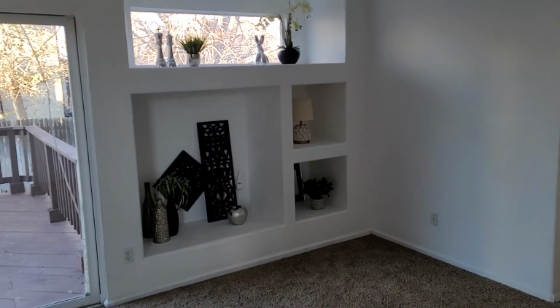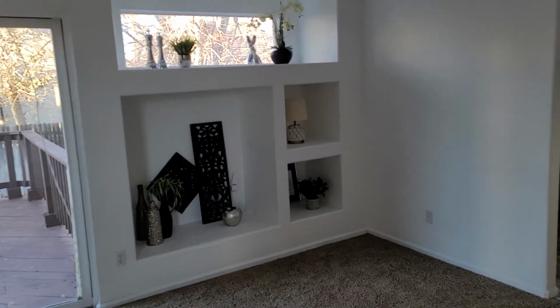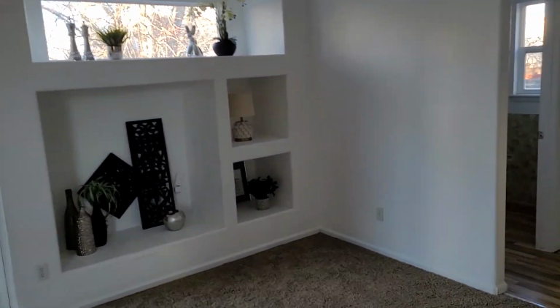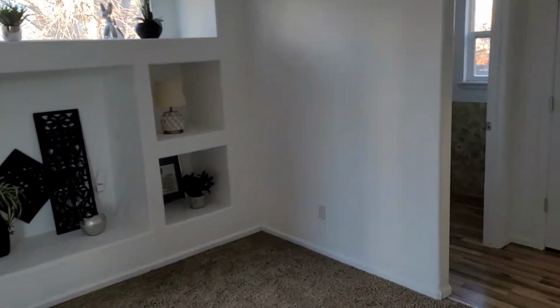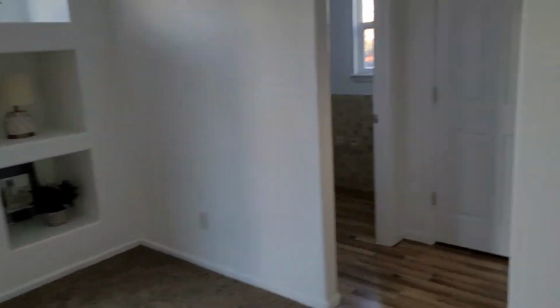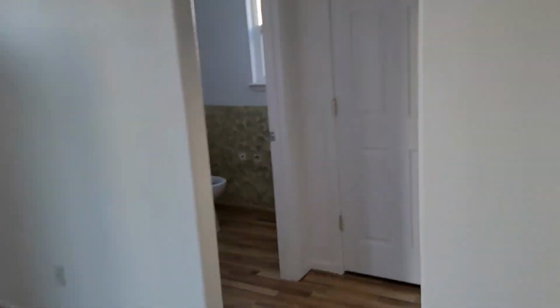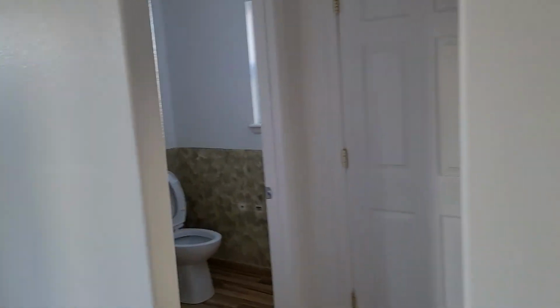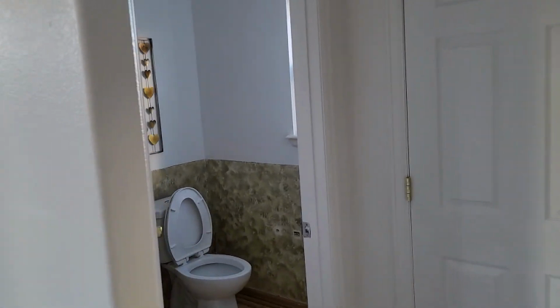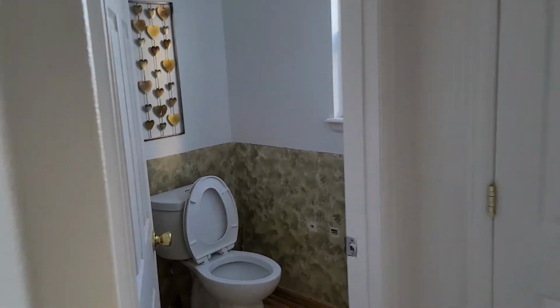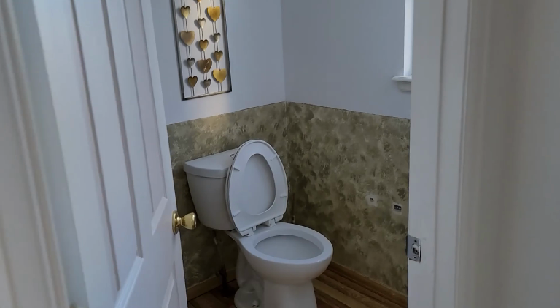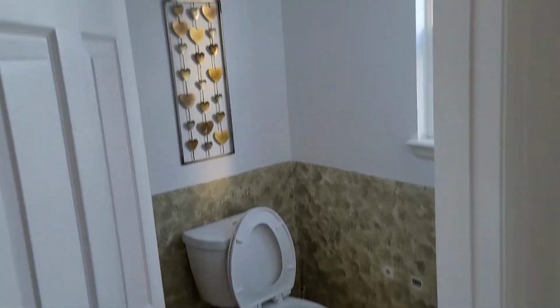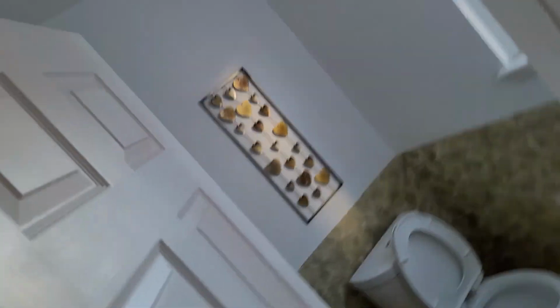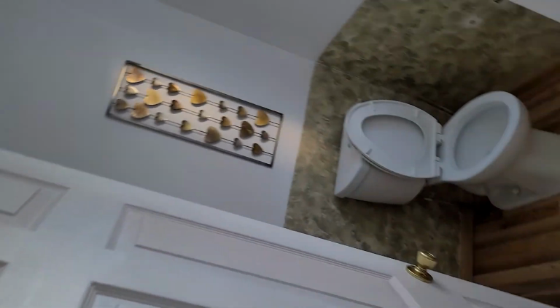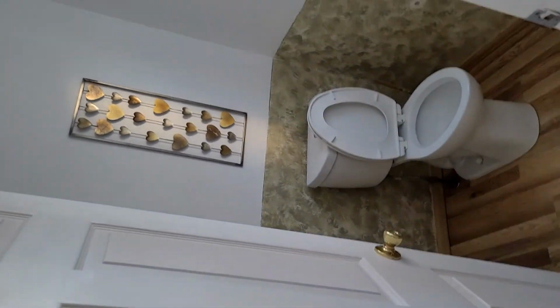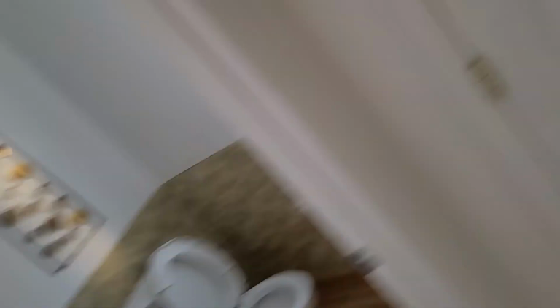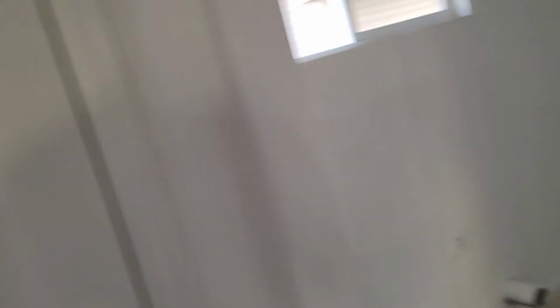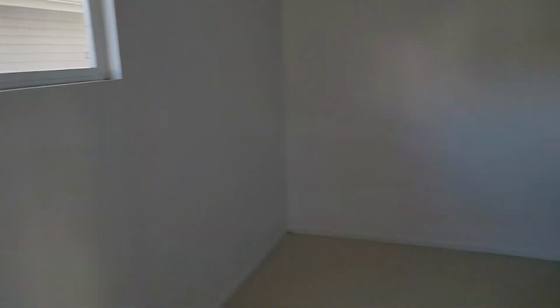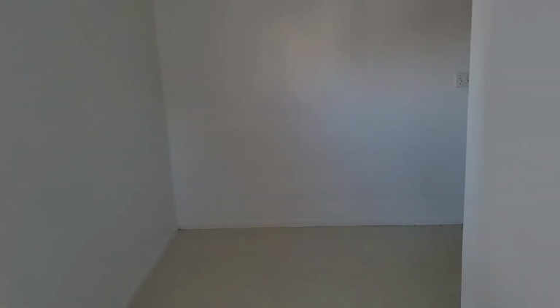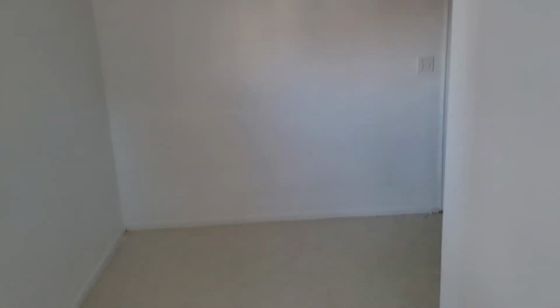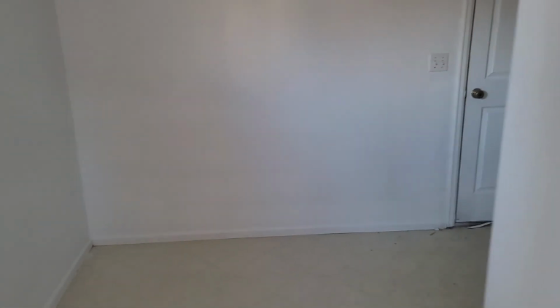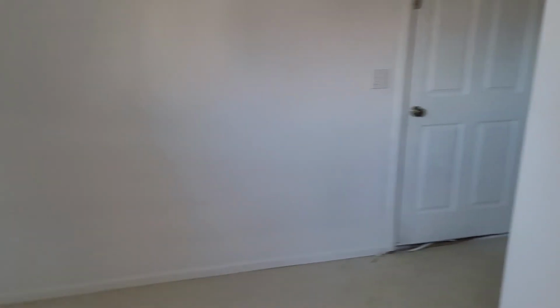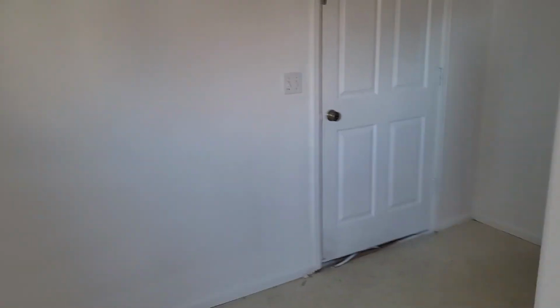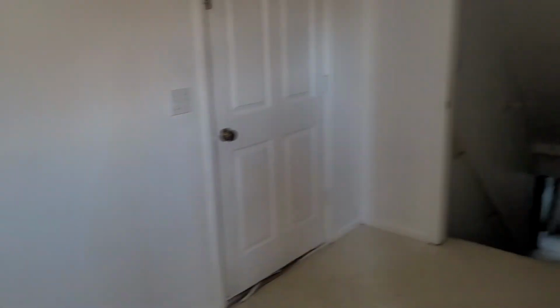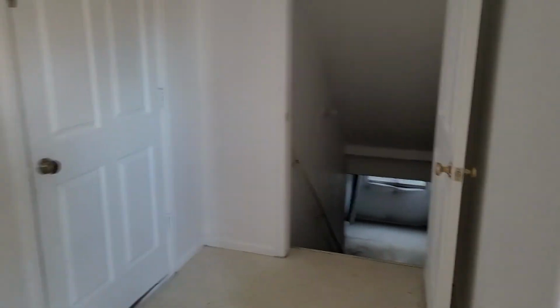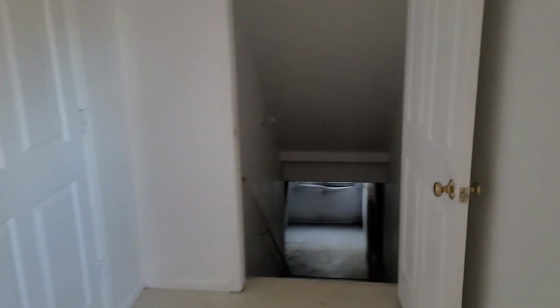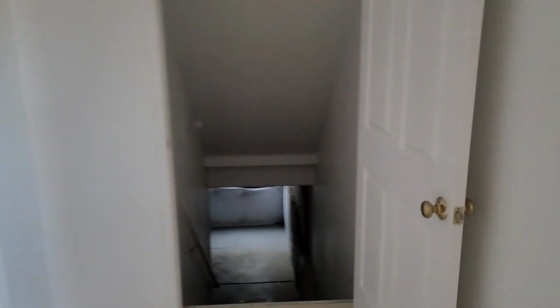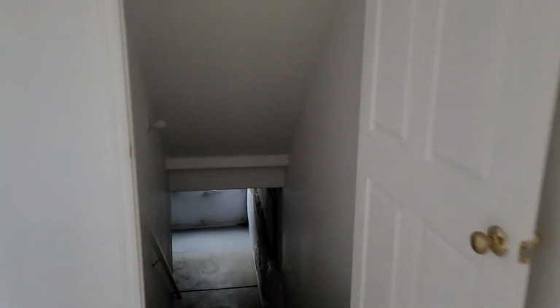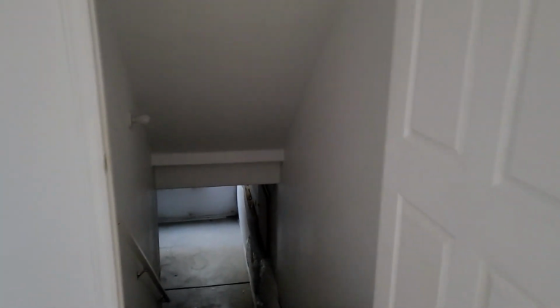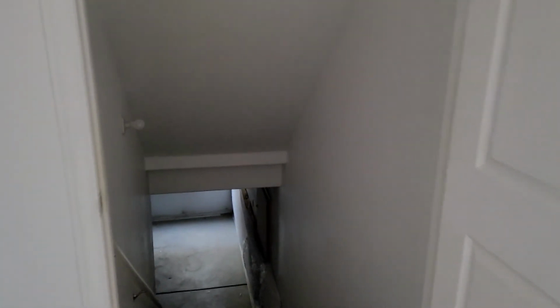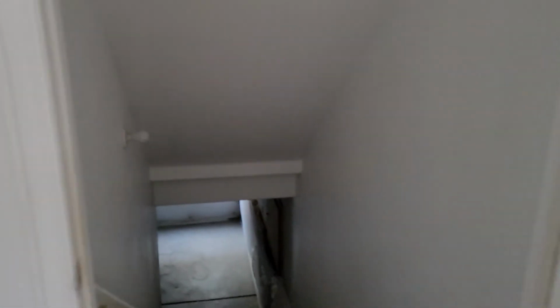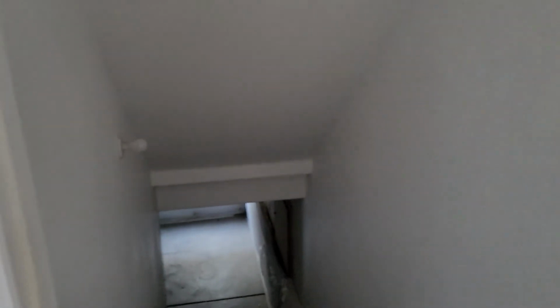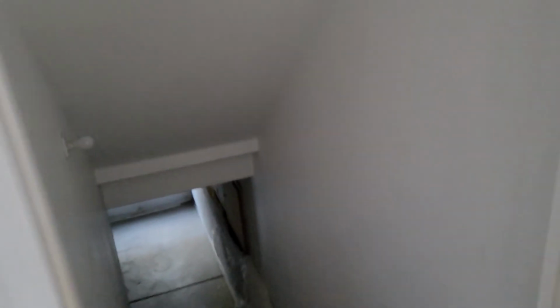Over here you have a little TV nook. There's a half bath on the main level, an area for the laundry, and then a basement down here — though I'm not going to tour the basement because it's unfinished.